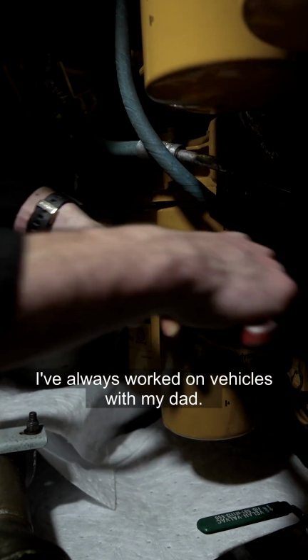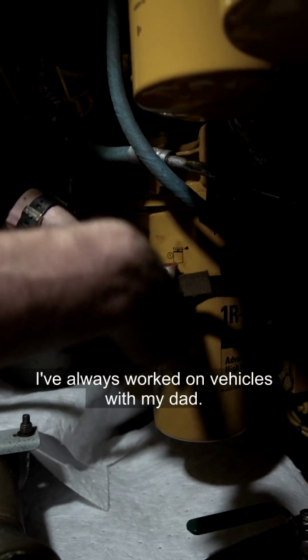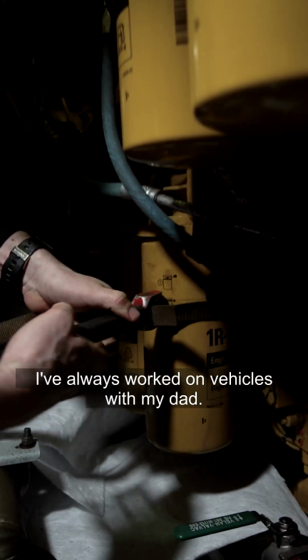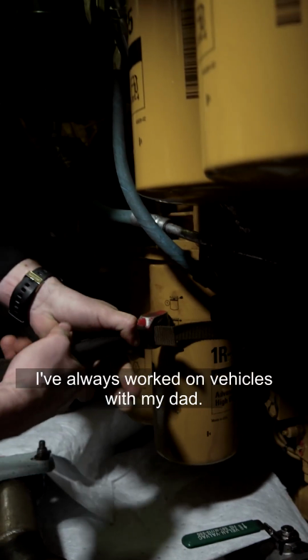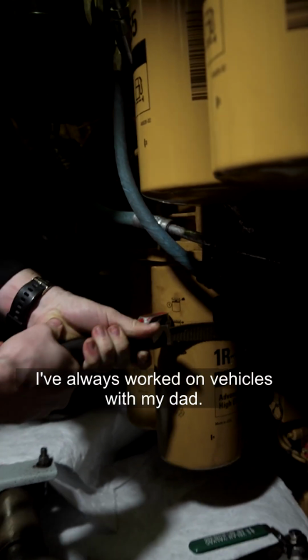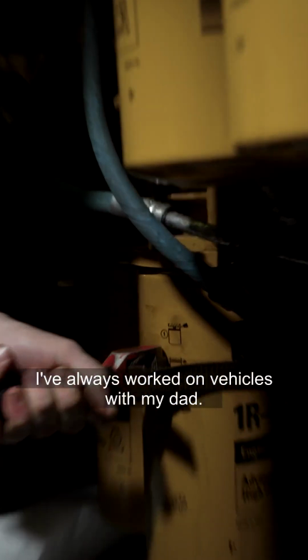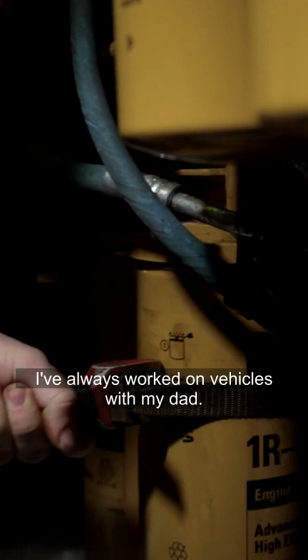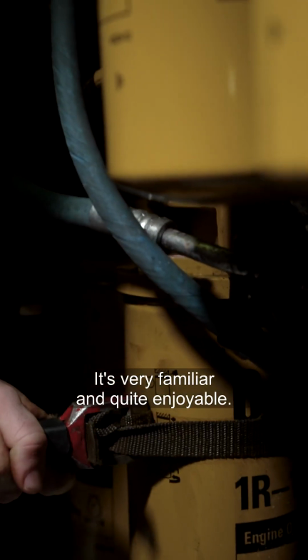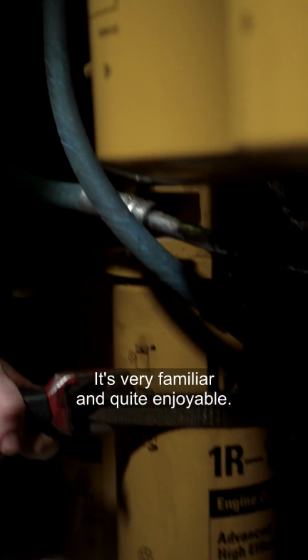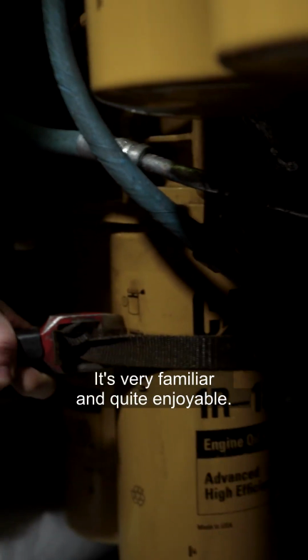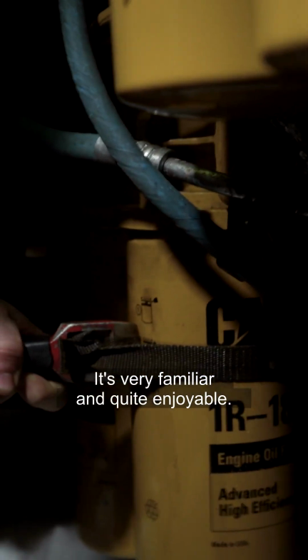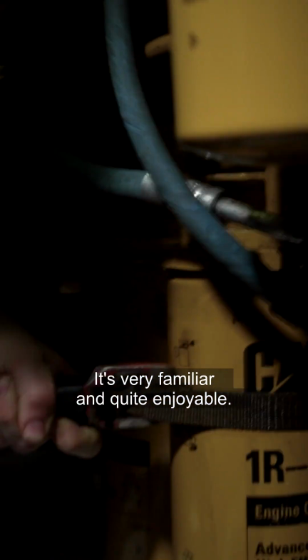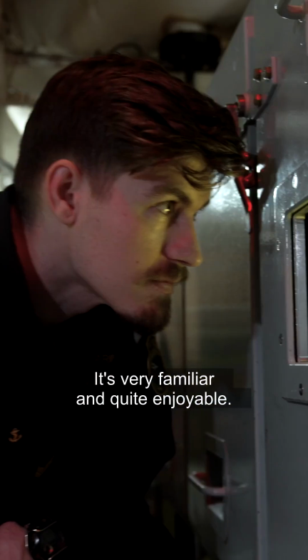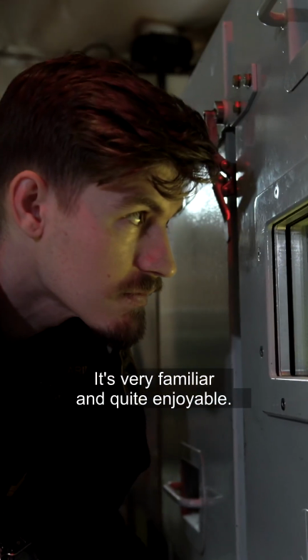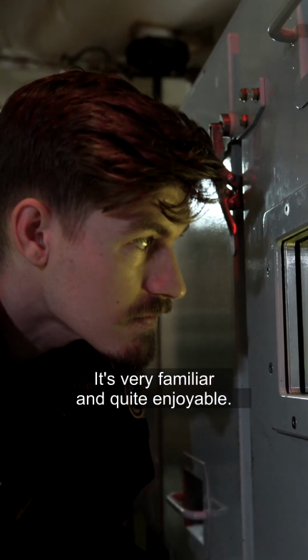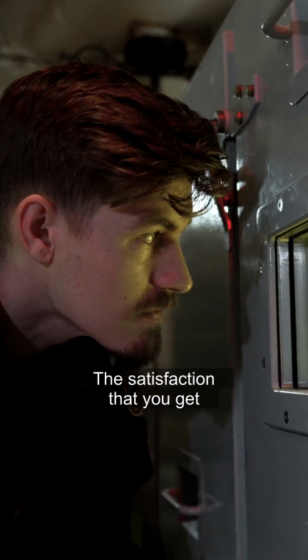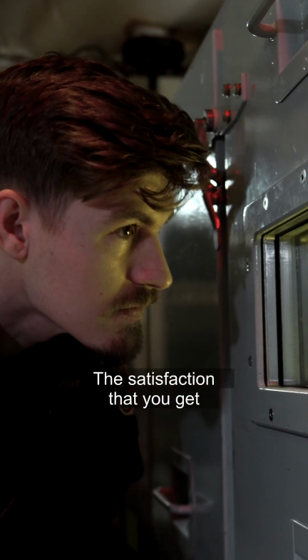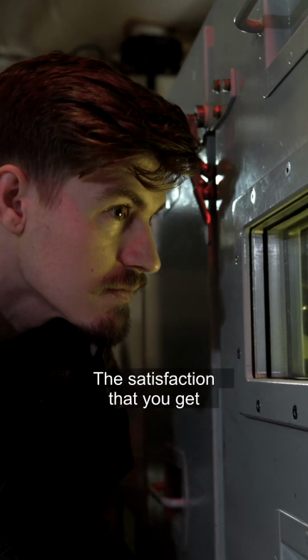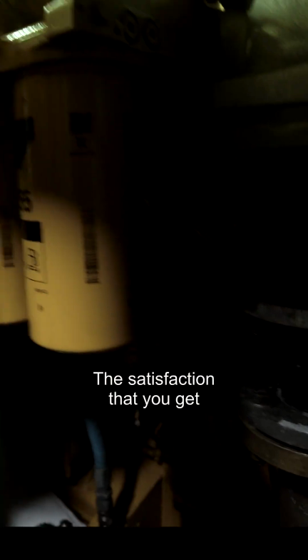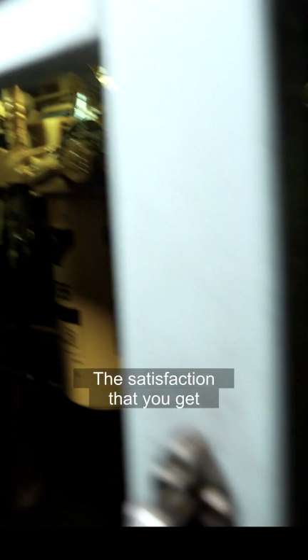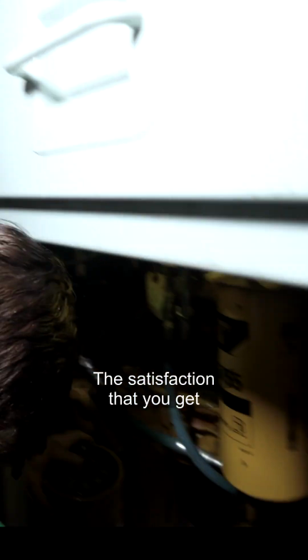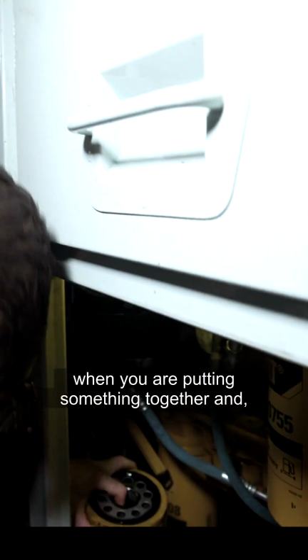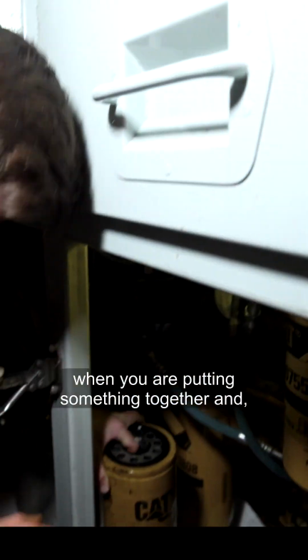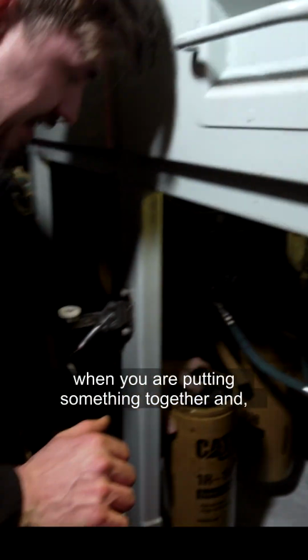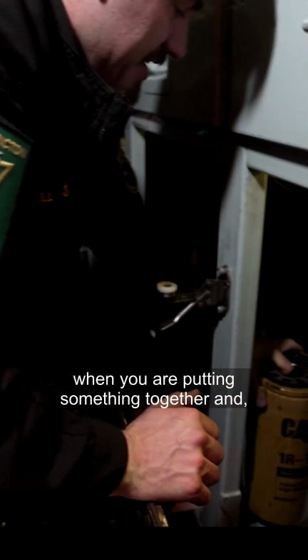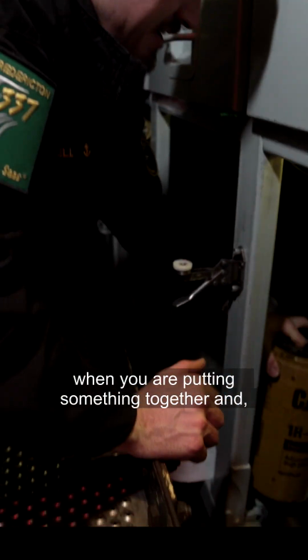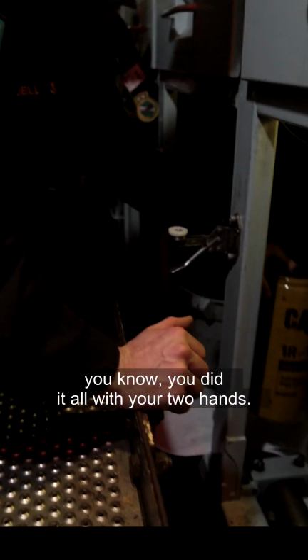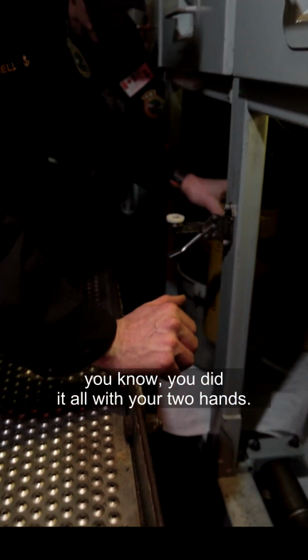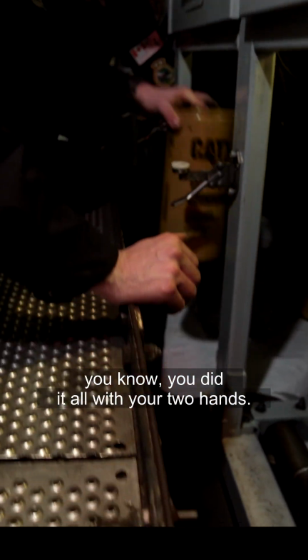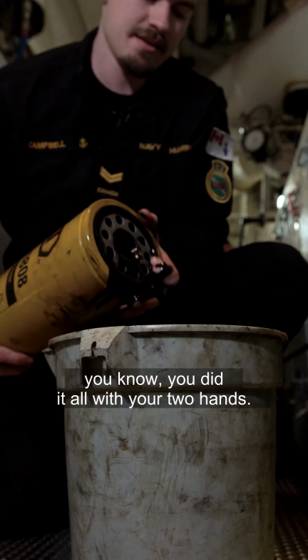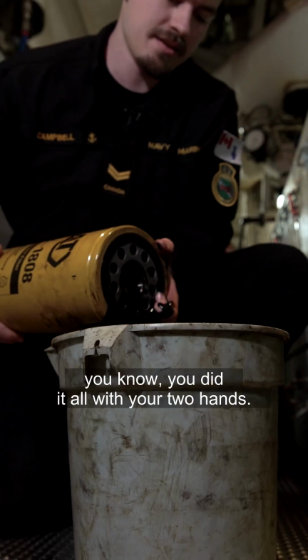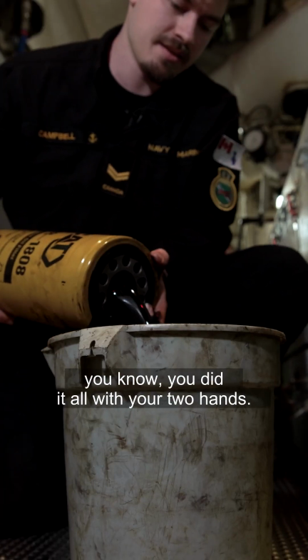I've always worked on vehicles with my dad — it's very familiar and quite enjoyable. The satisfaction that you get when you are putting something together and you know you did it all with your two hands.